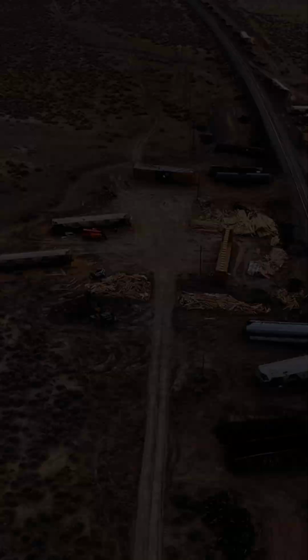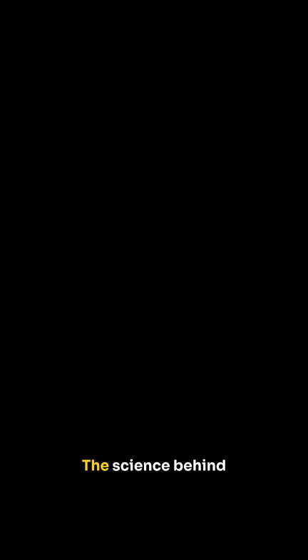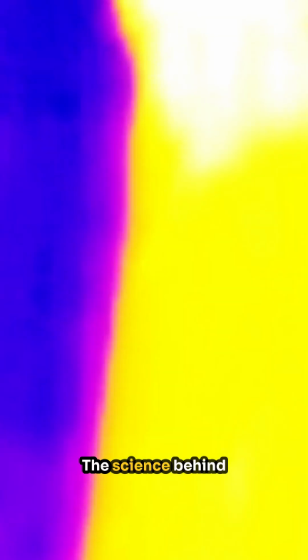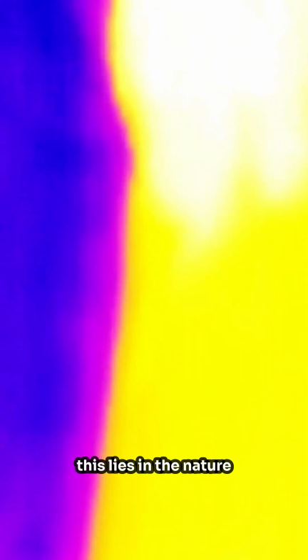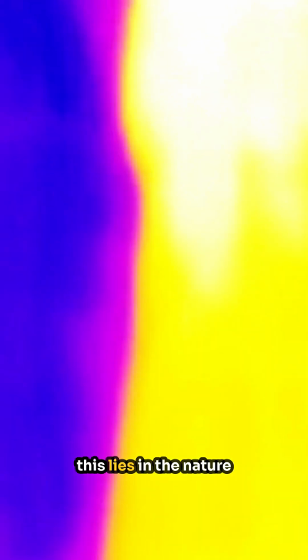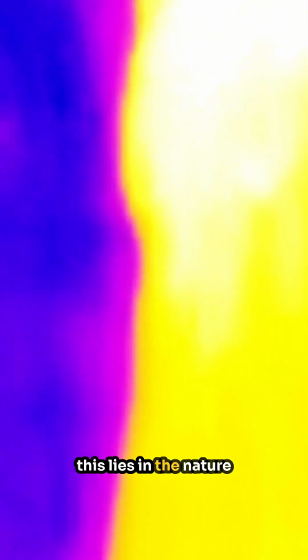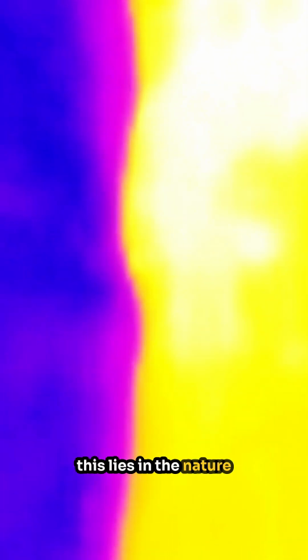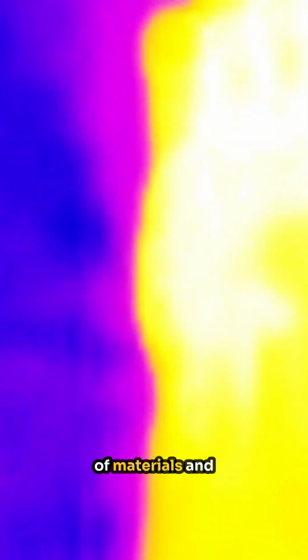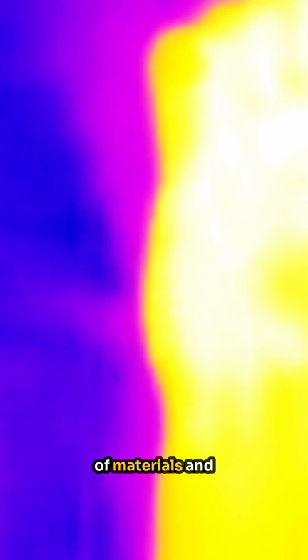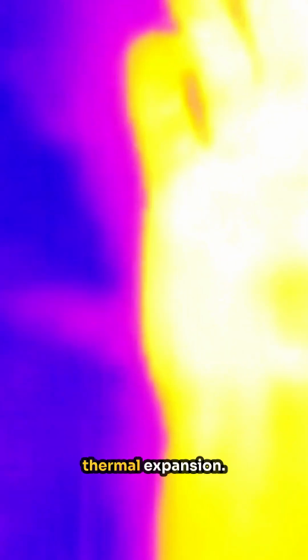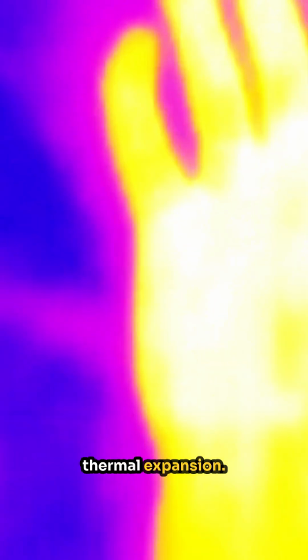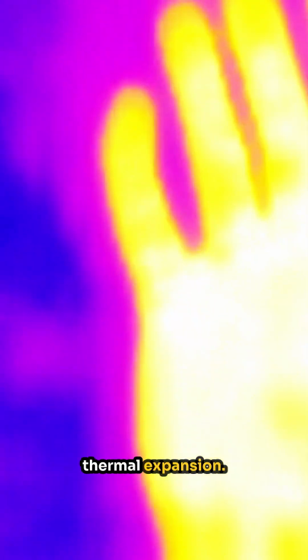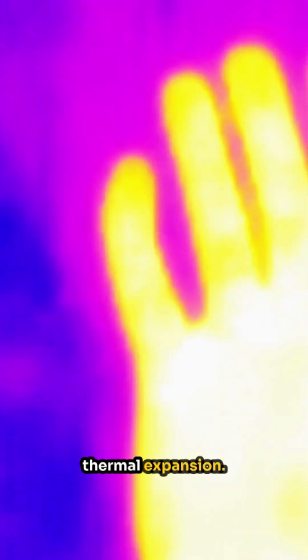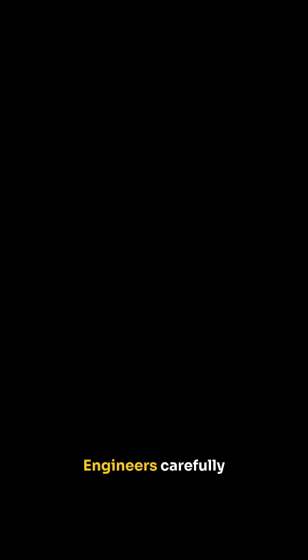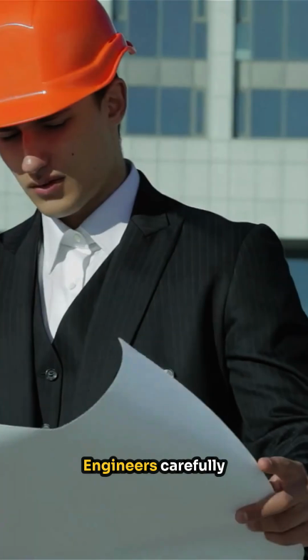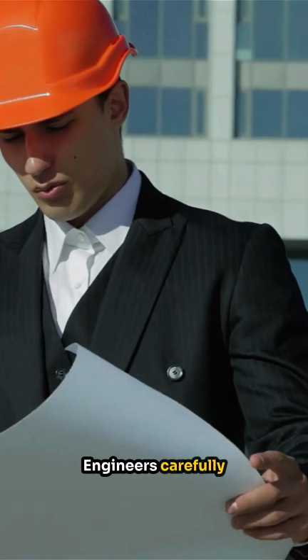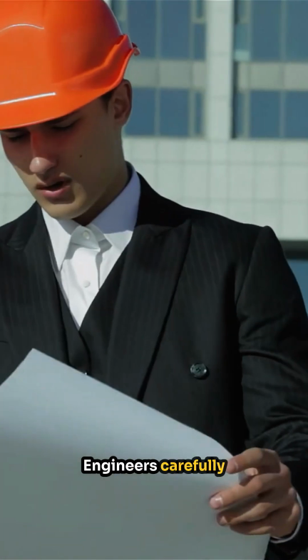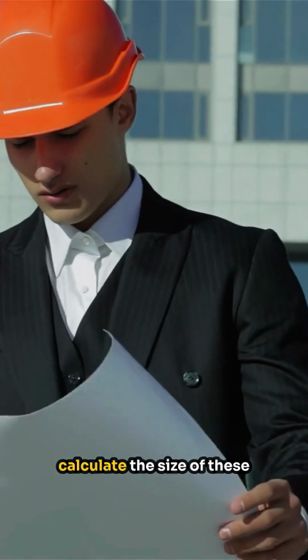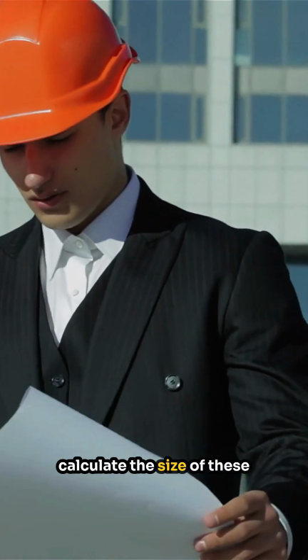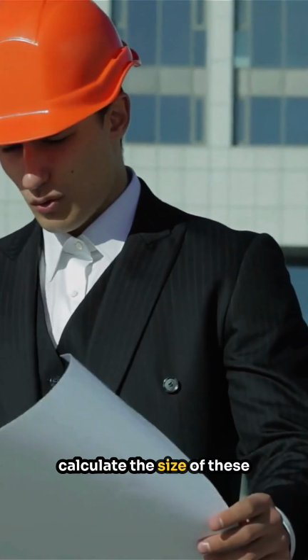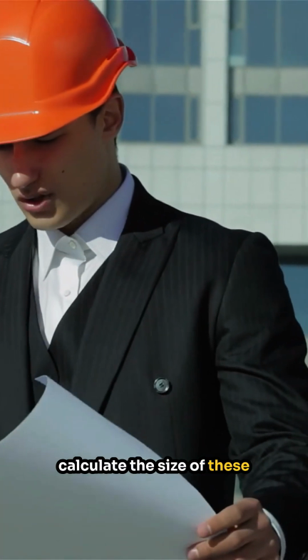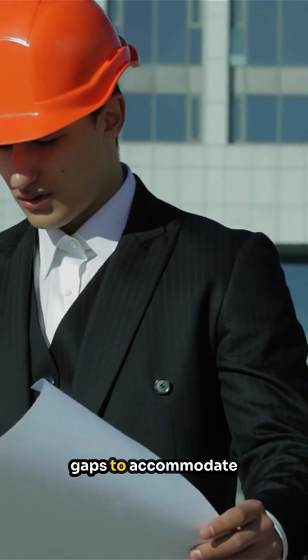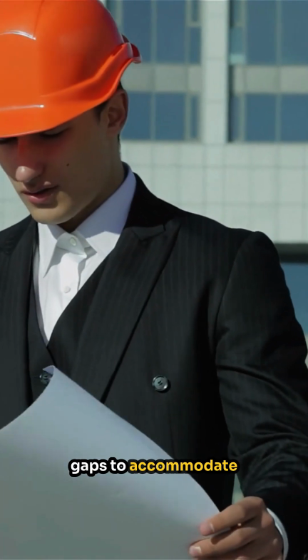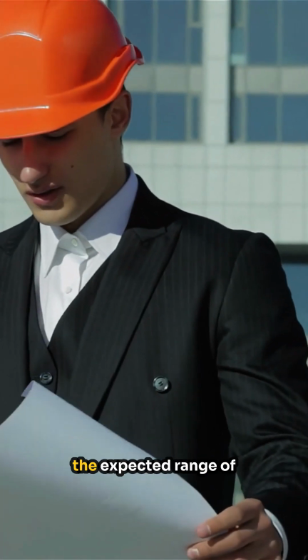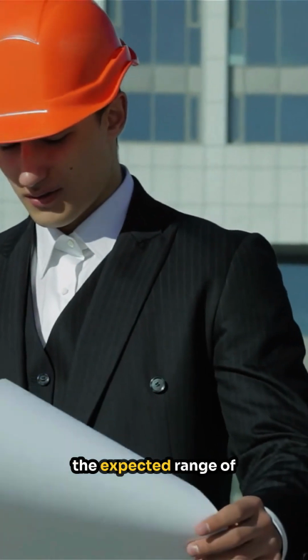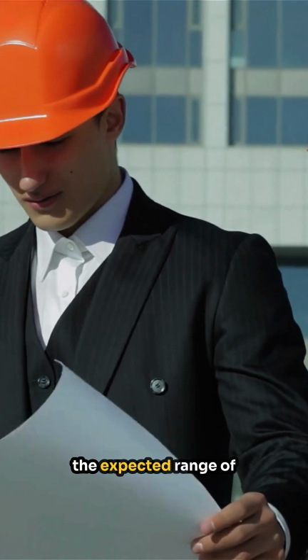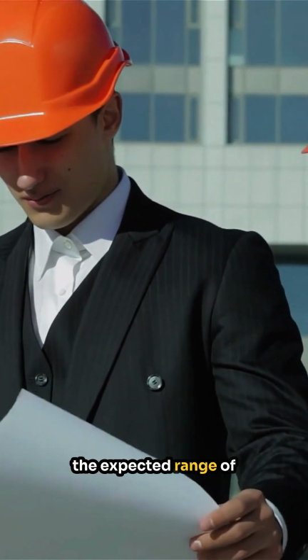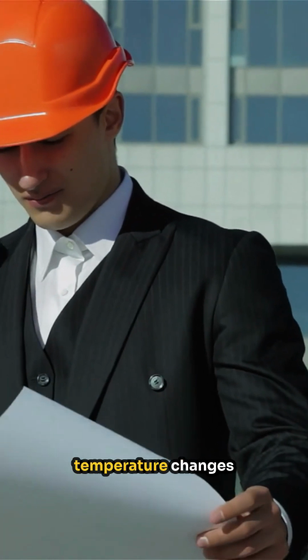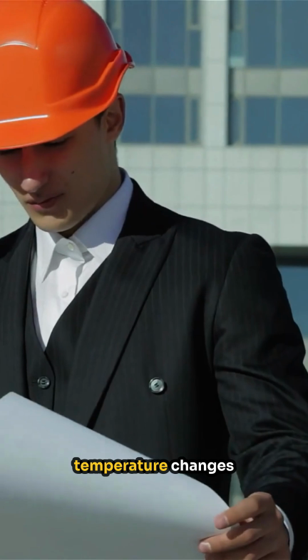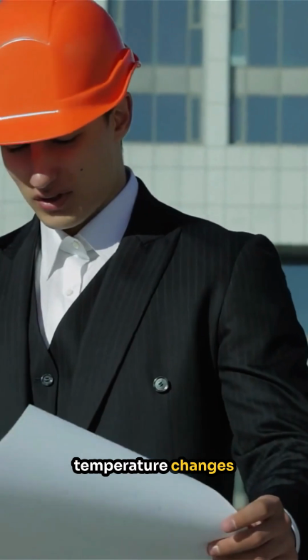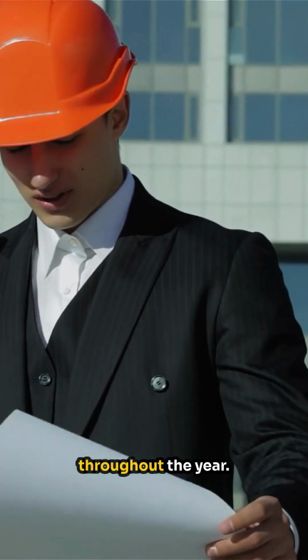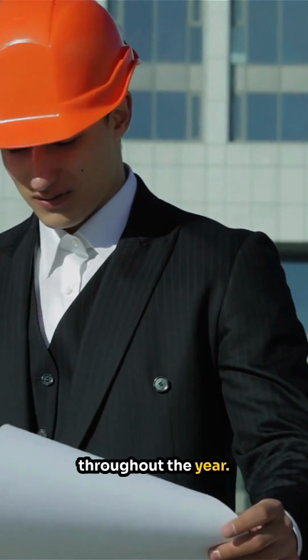The science behind this lies in the nature of materials and thermal expansion. Engineers carefully calculate the size of these gaps to accommodate the expected range of temperature changes throughout the year.